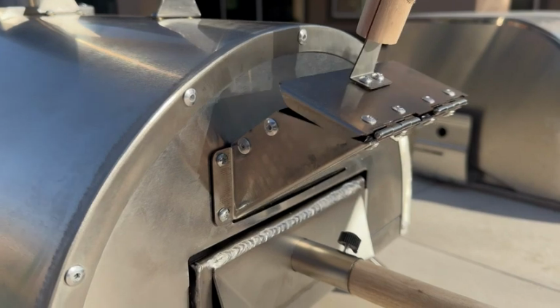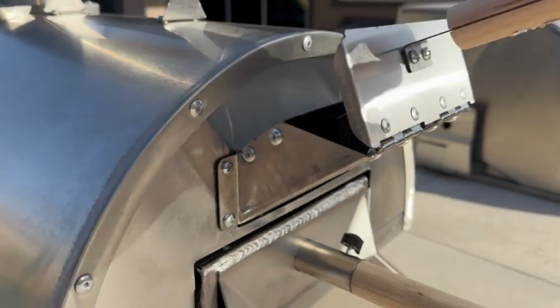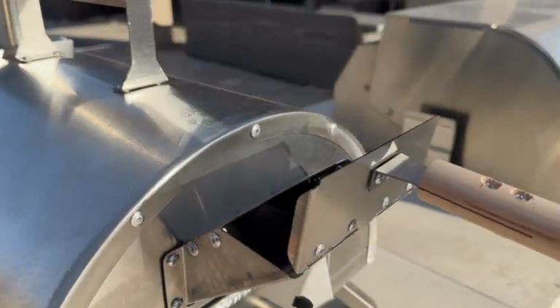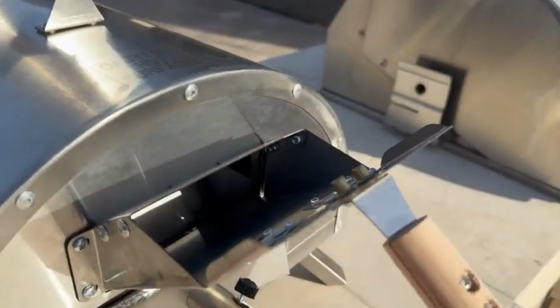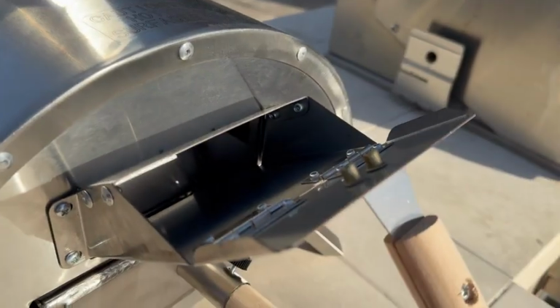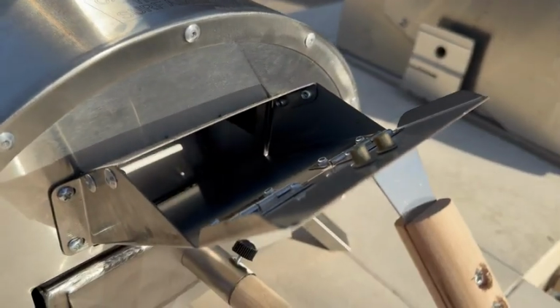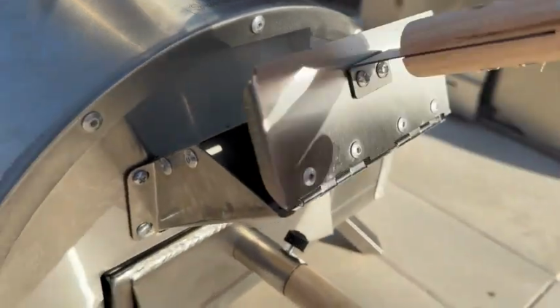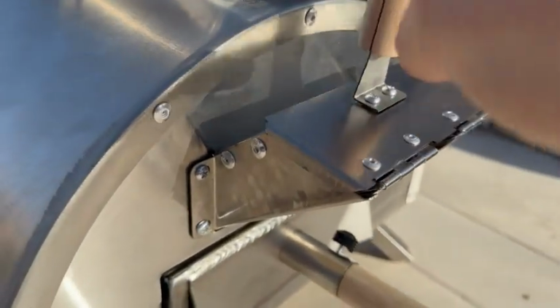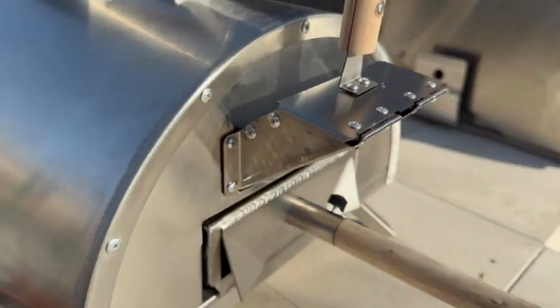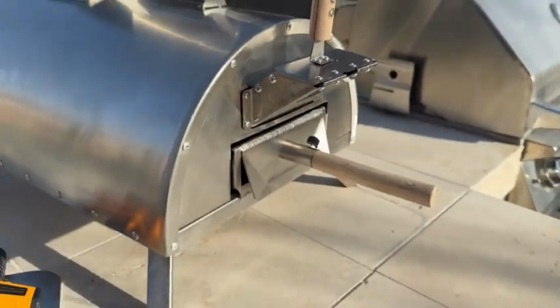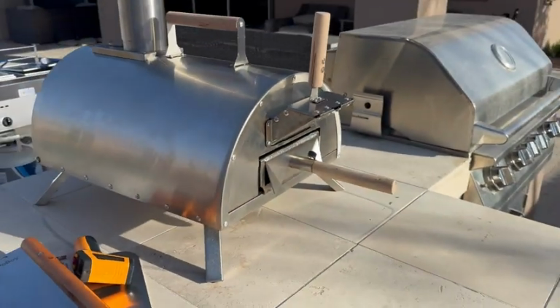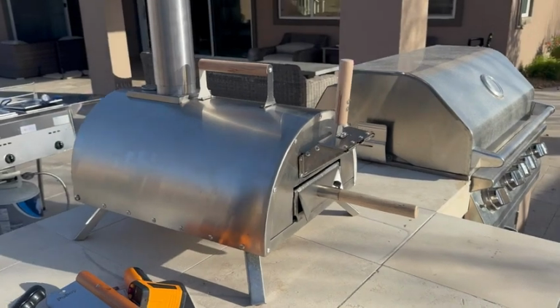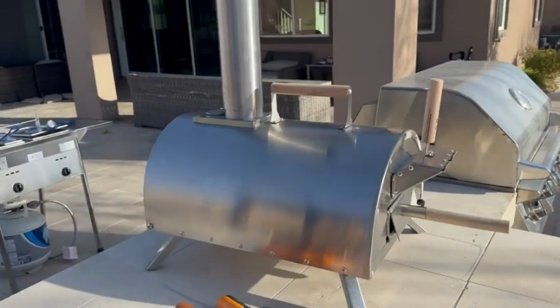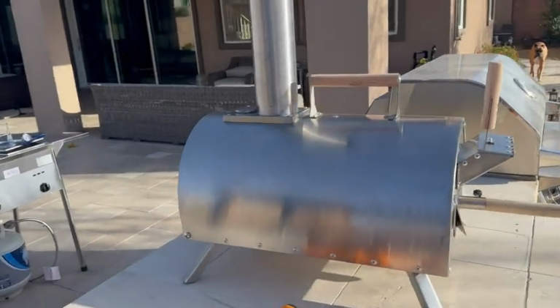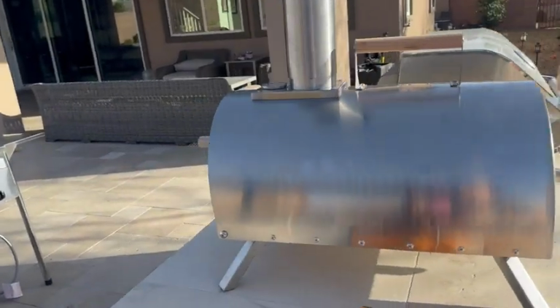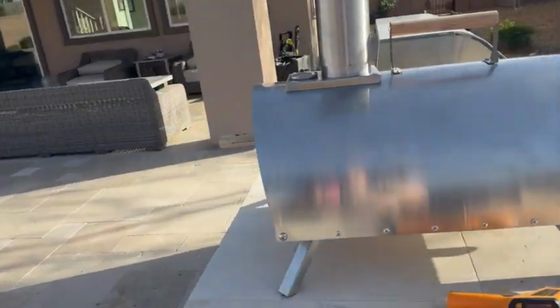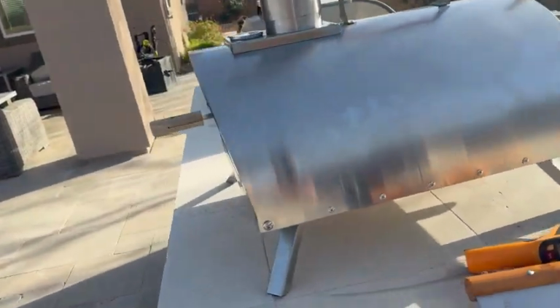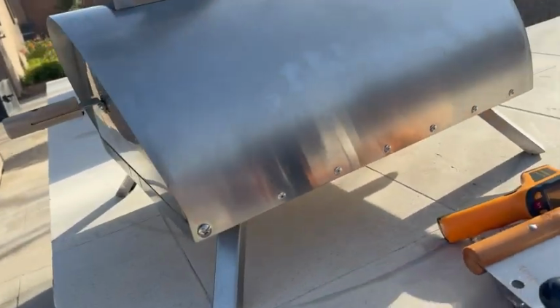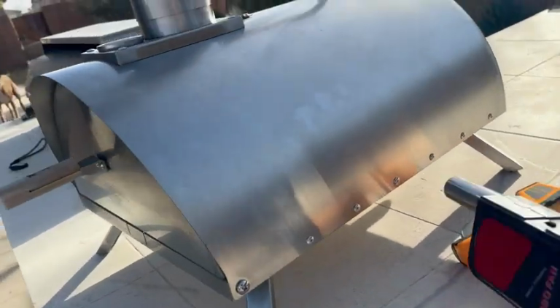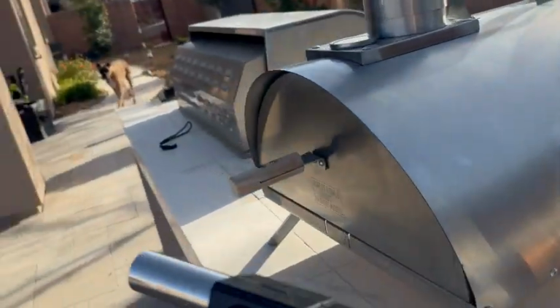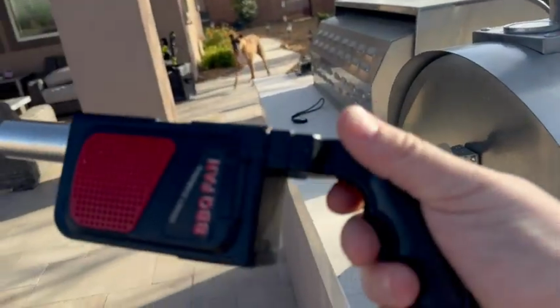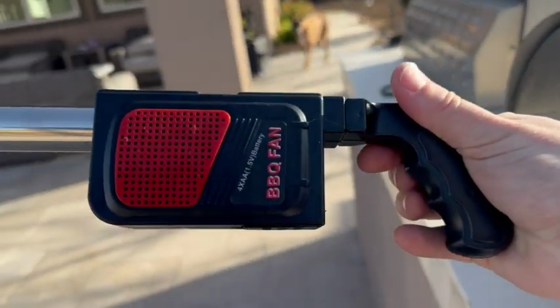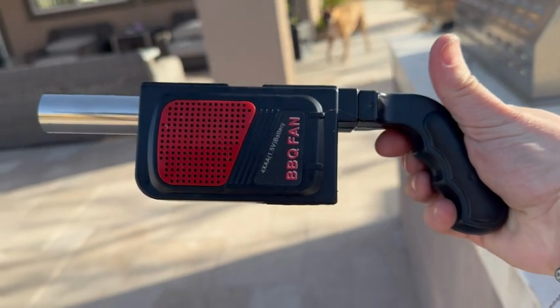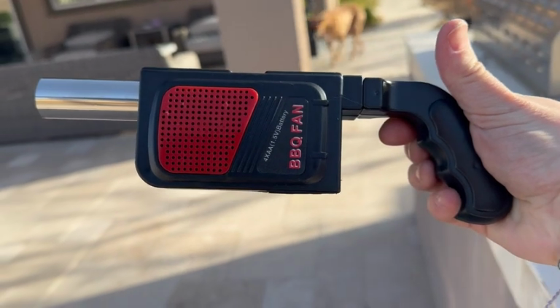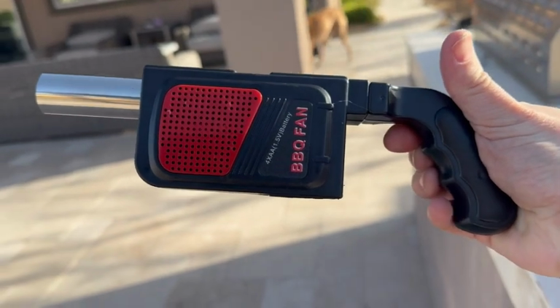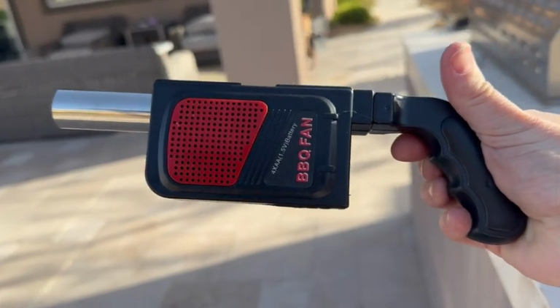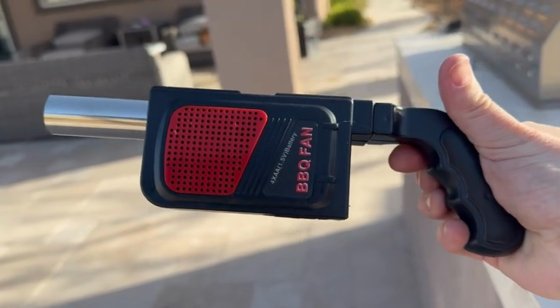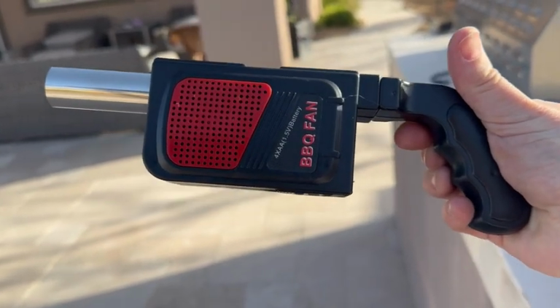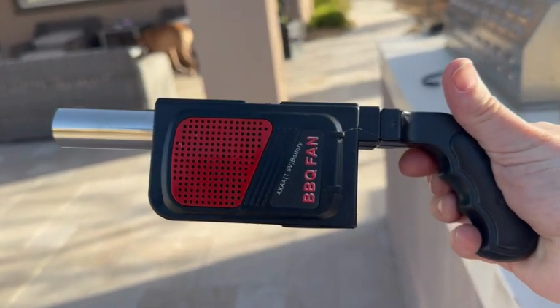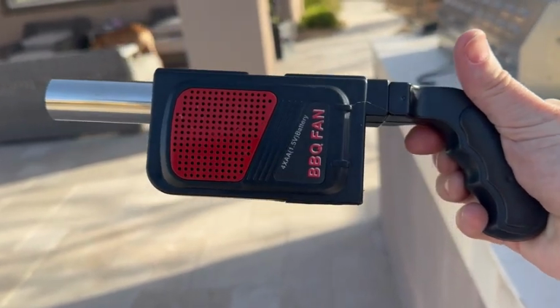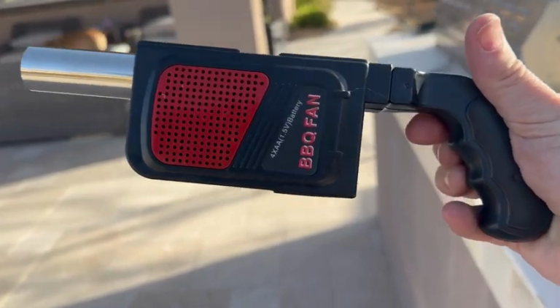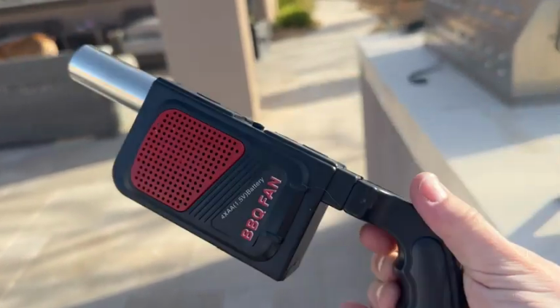And then there's that as well, as well as the handle on top. I really love that they just thought of everything that you're going to need in order to utilize this, and they included it.